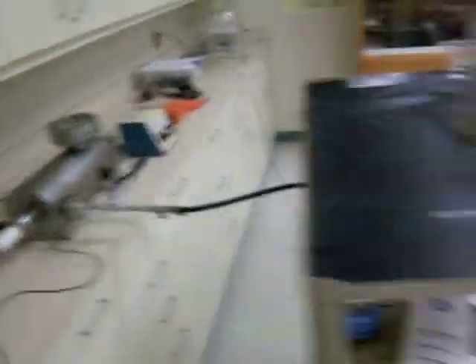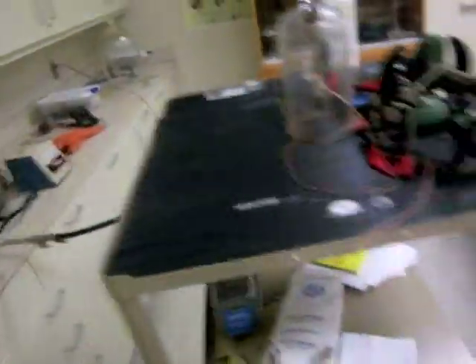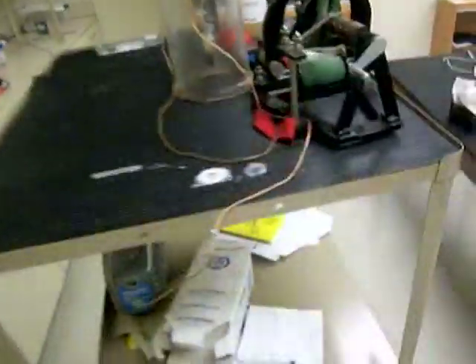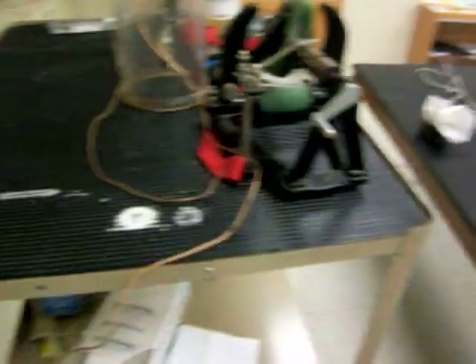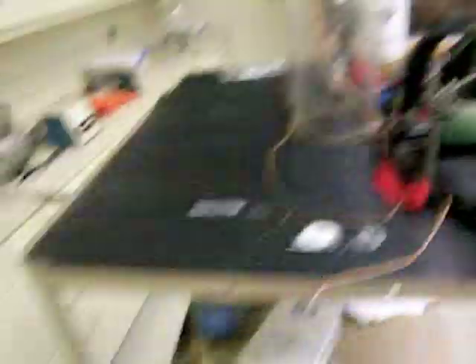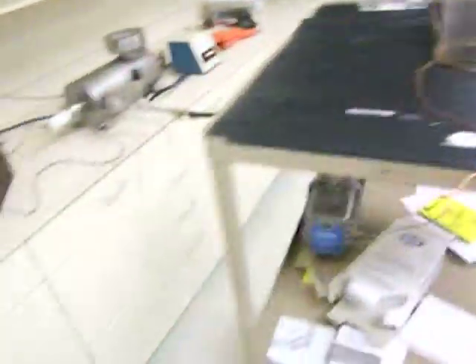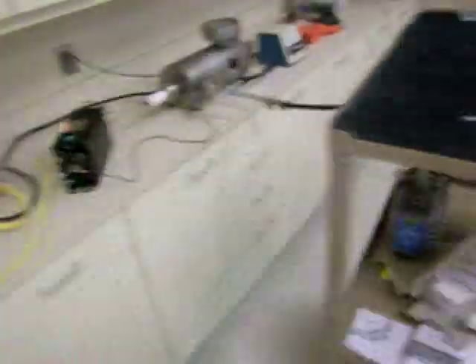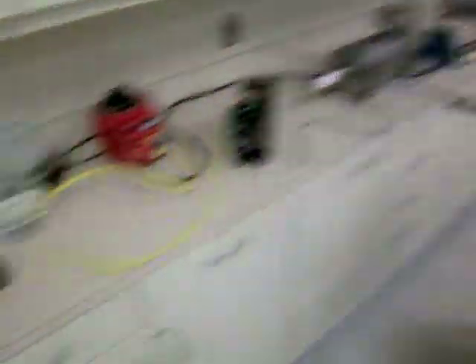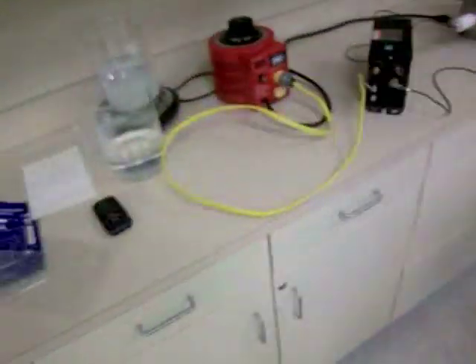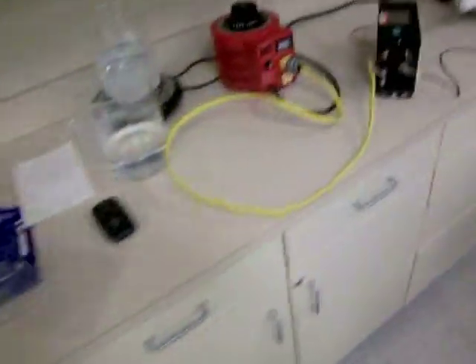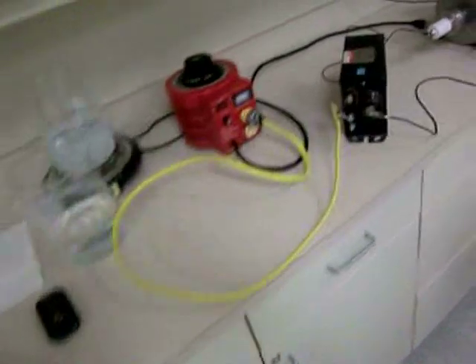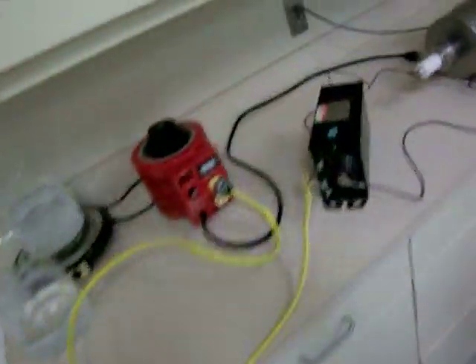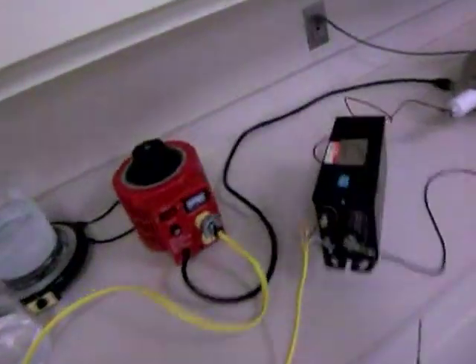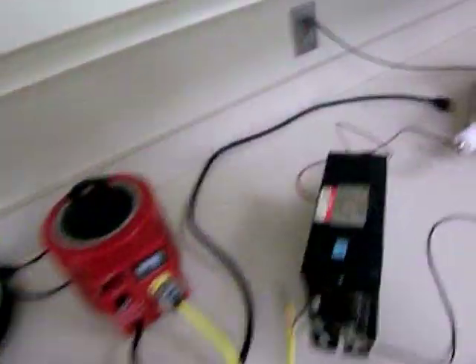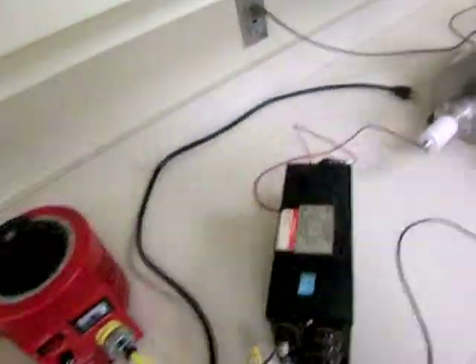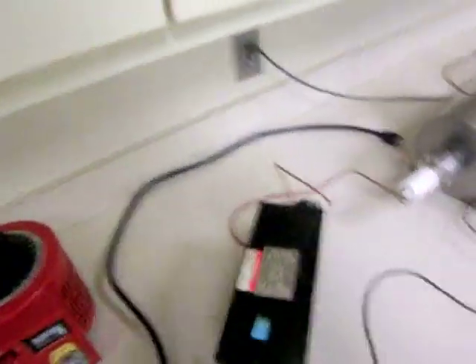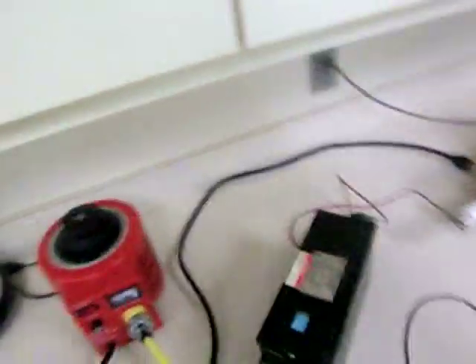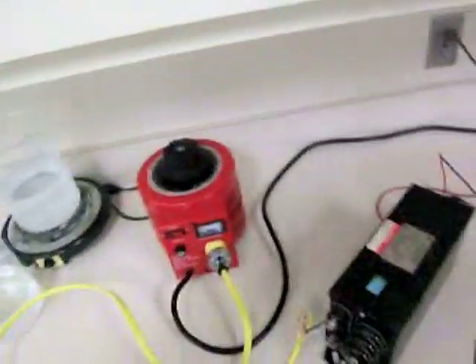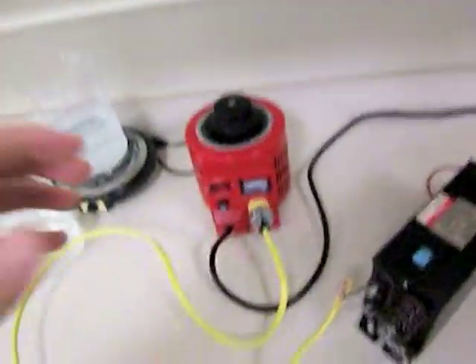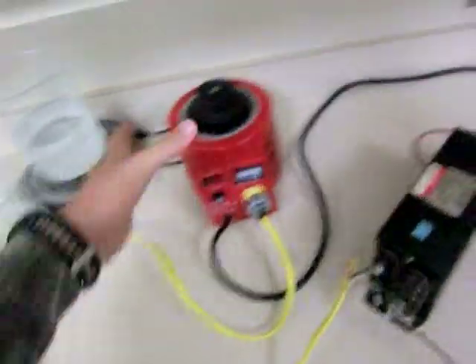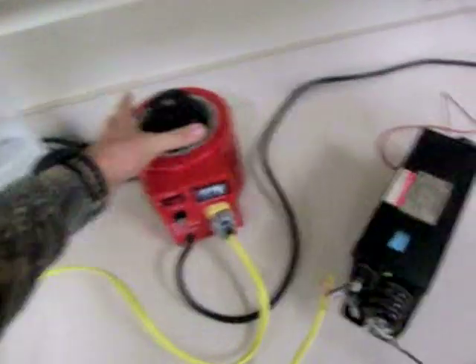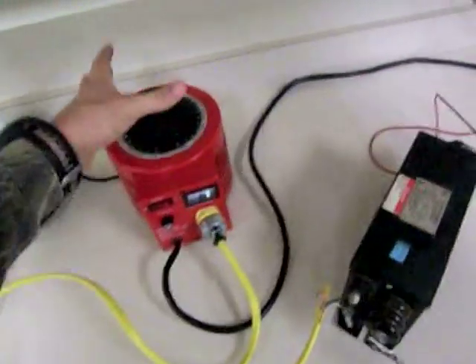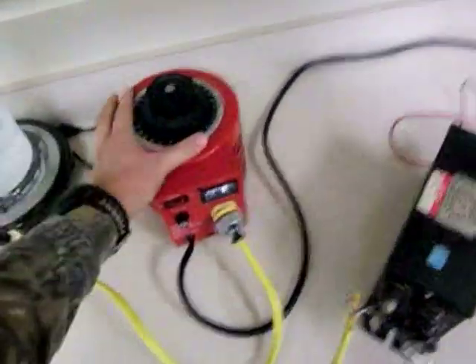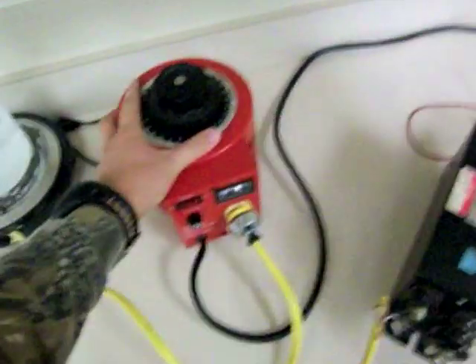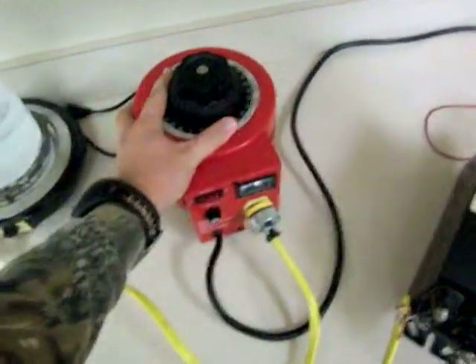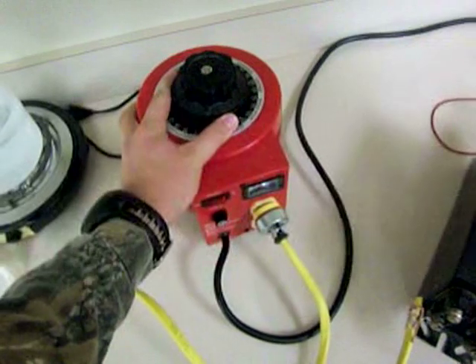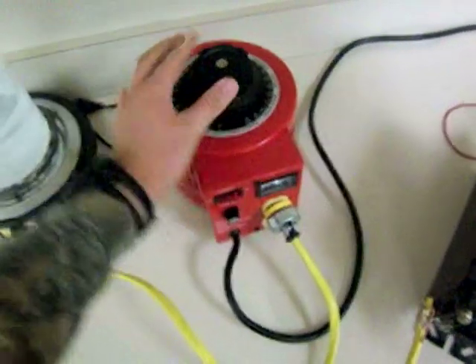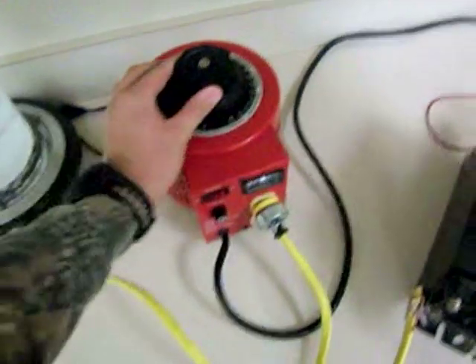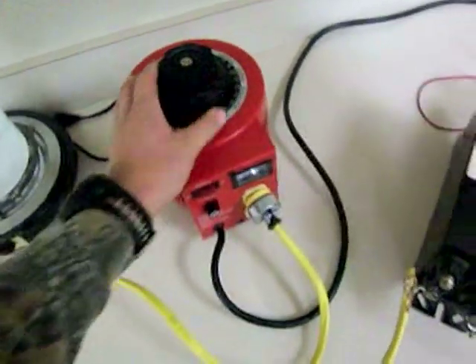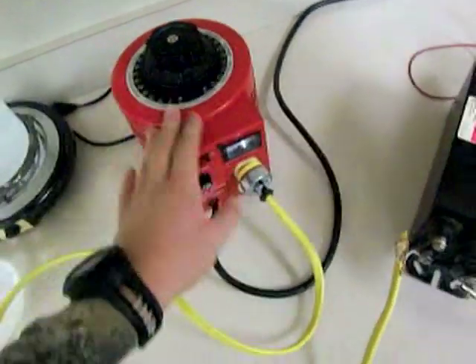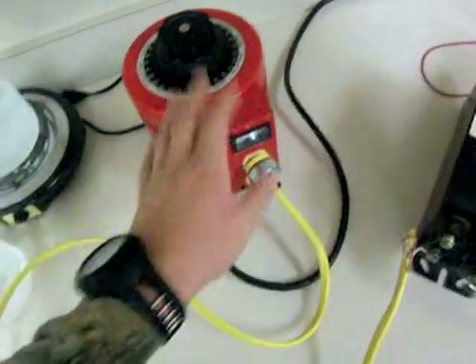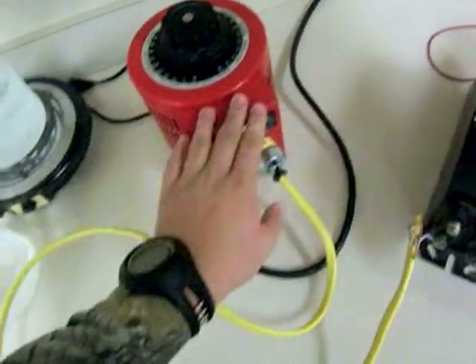First video log. I have everything set up in the science room. I'll give you a quick rundown of how it works. You've got a Variac right here, which is a variable transformer.